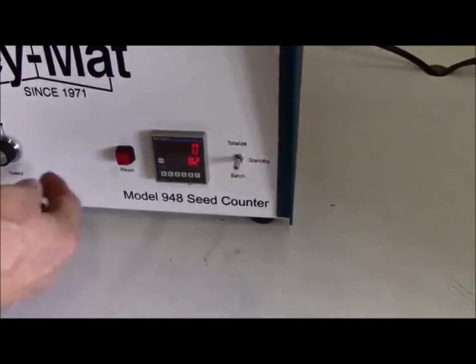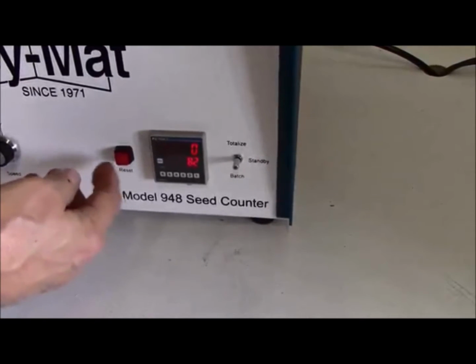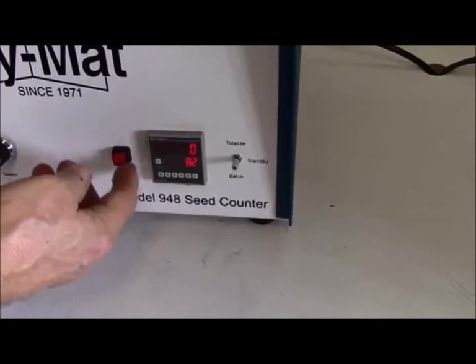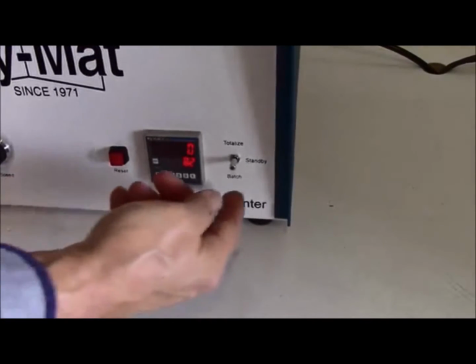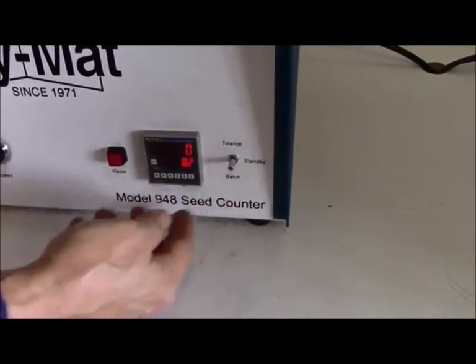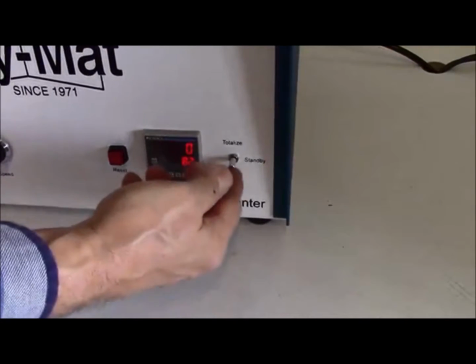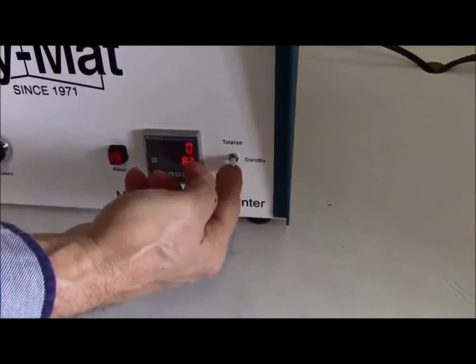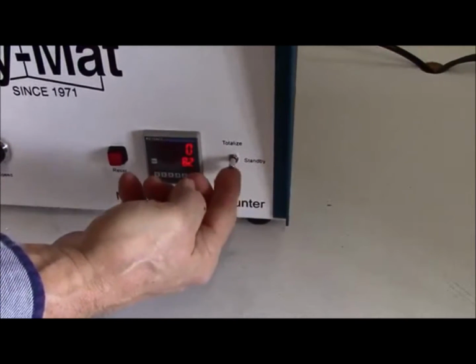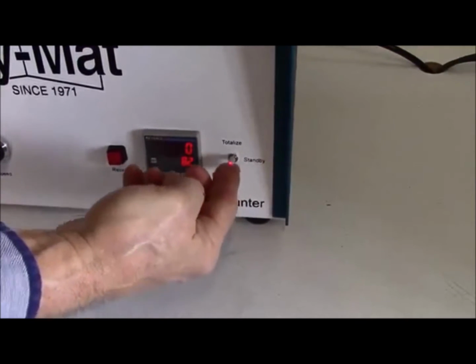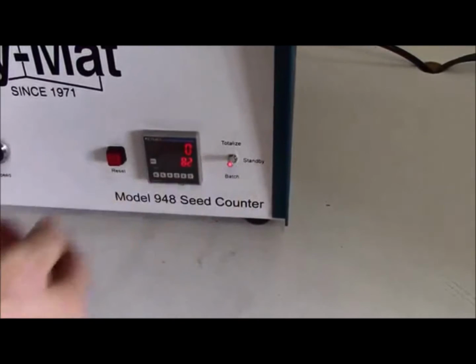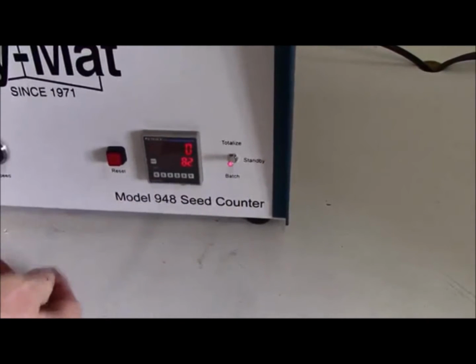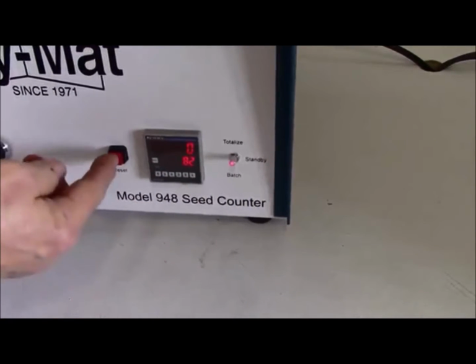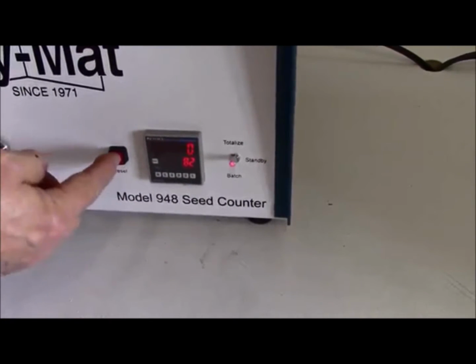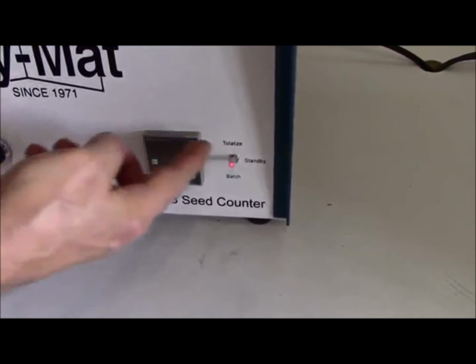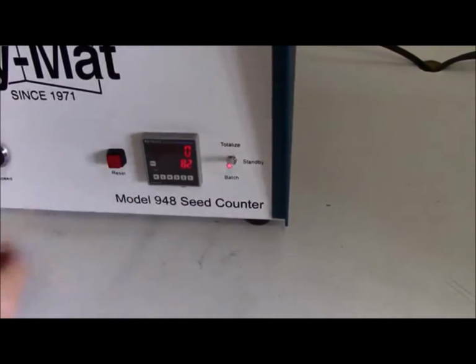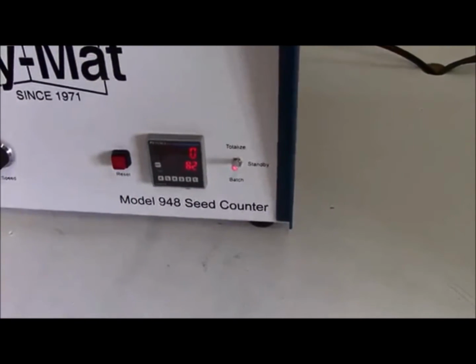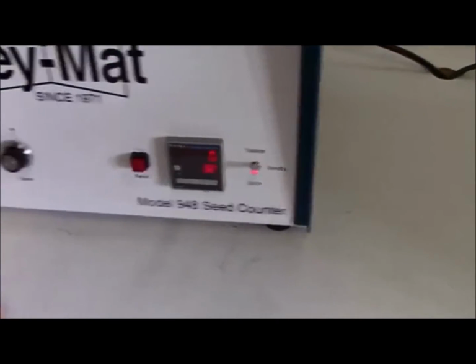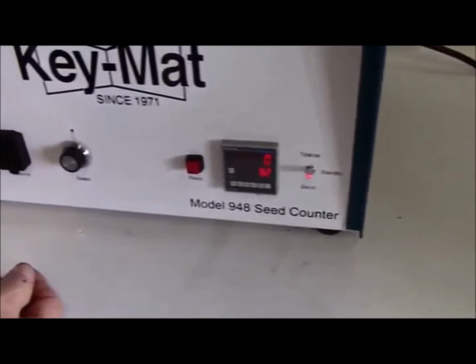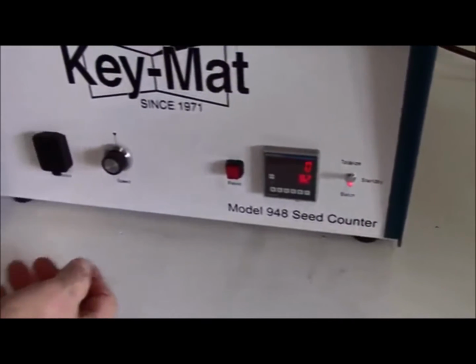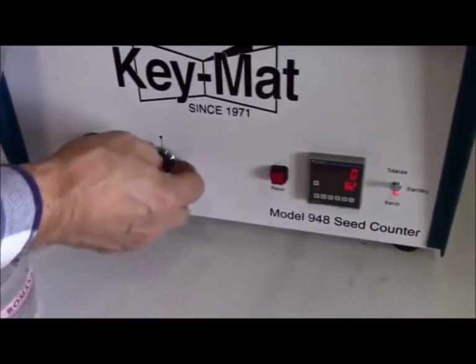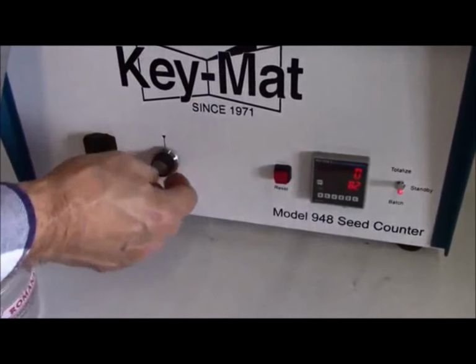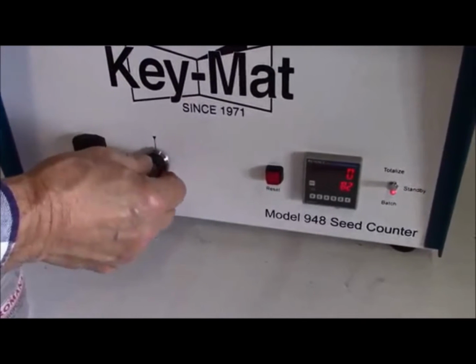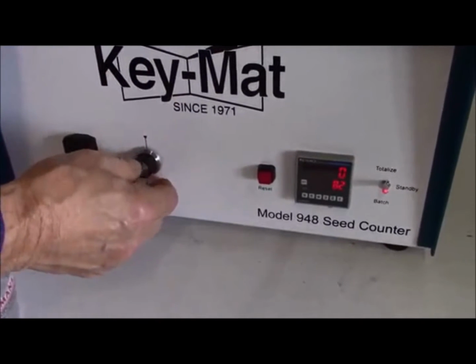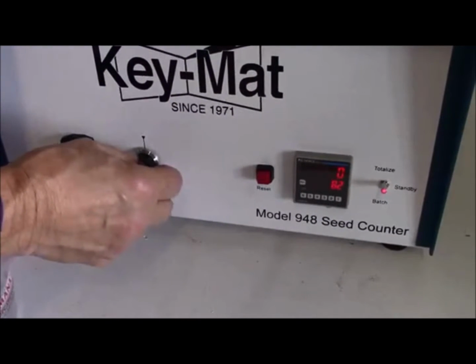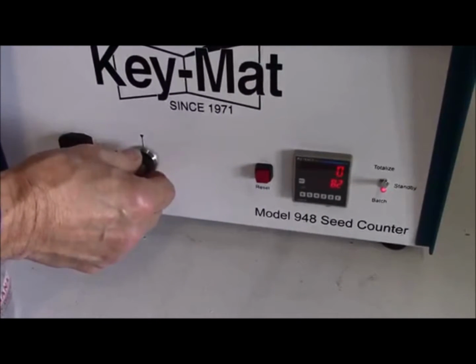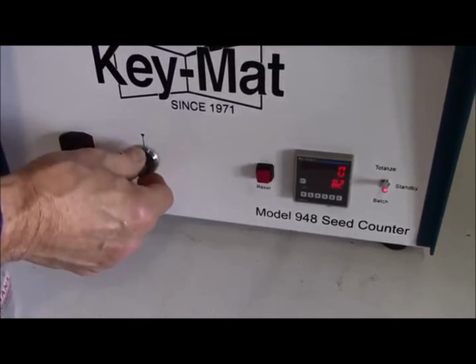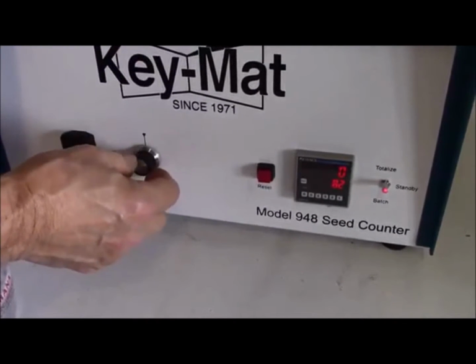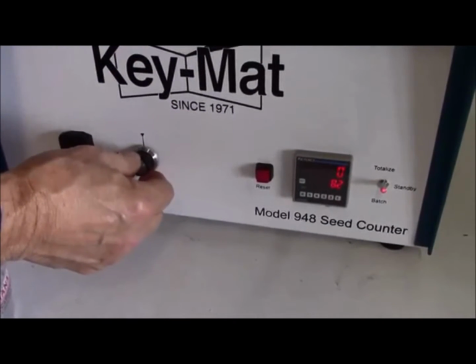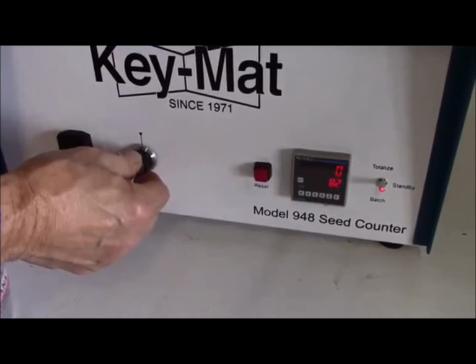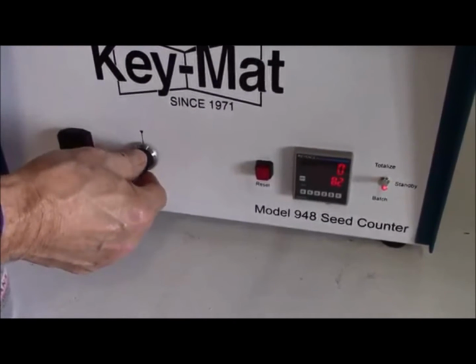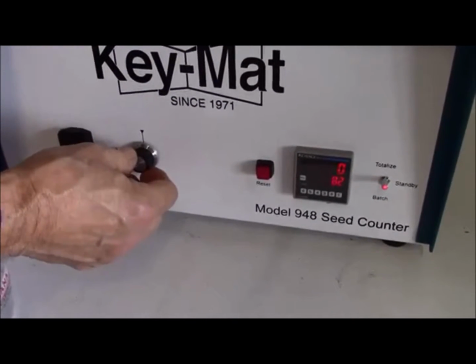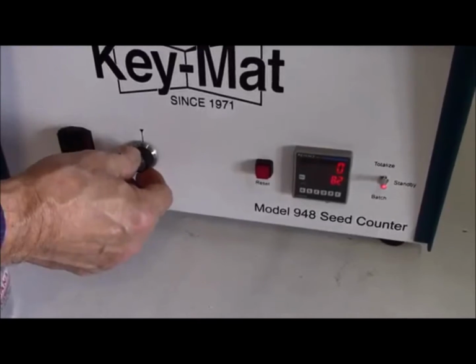In order to get things started, you simply need to put the switch into the totalize mode, hit the reset button if the value isn't at zero, and then adjust your speed to start feeding the seed up the feeder bowl.